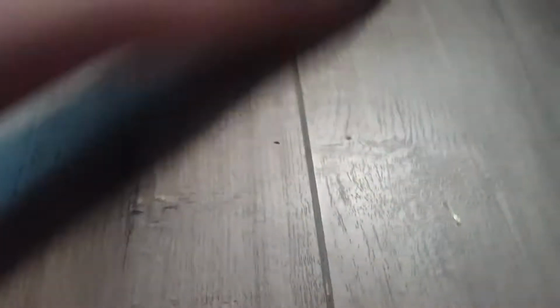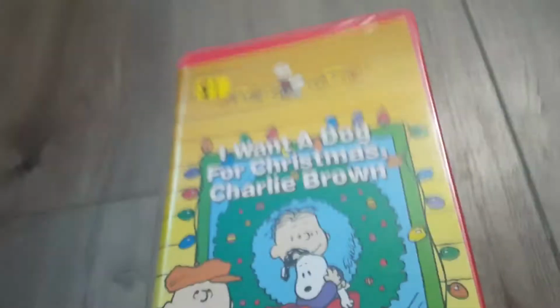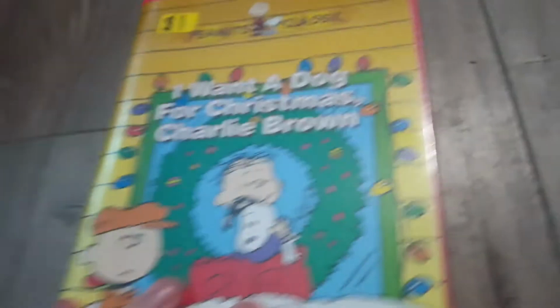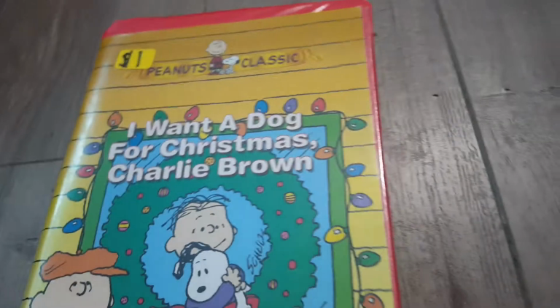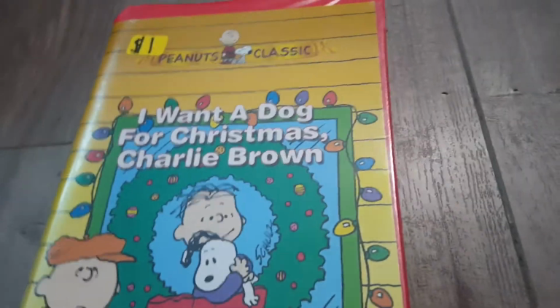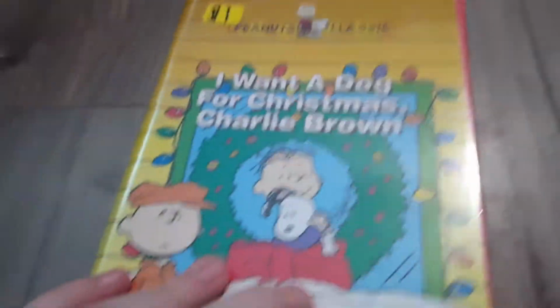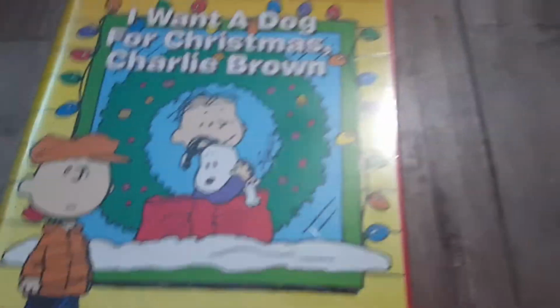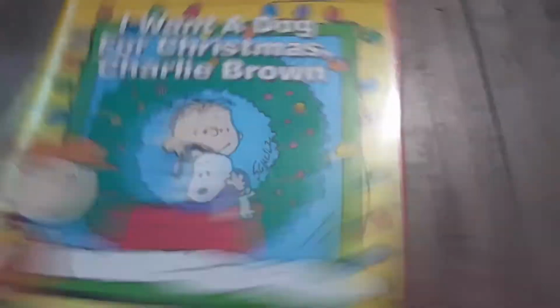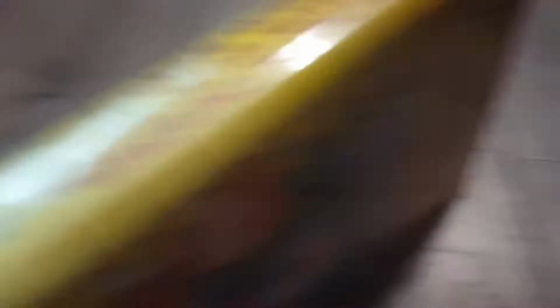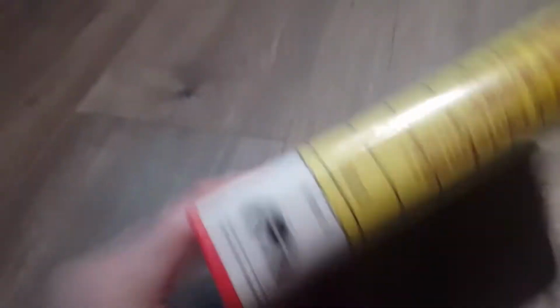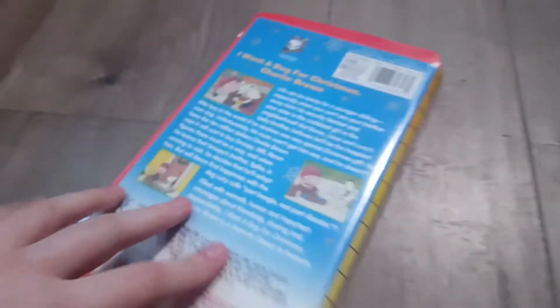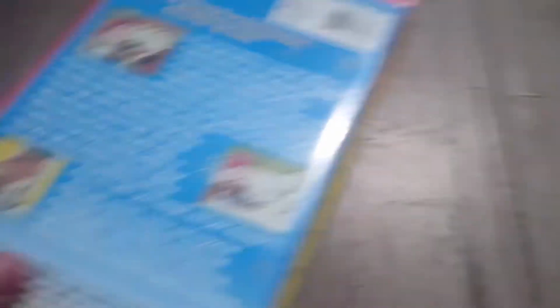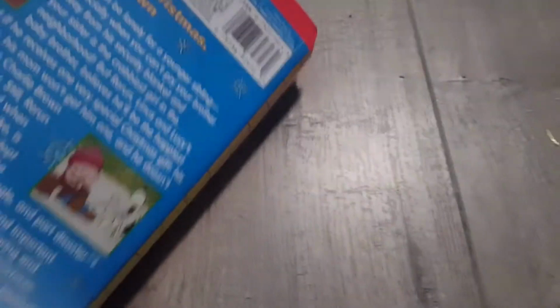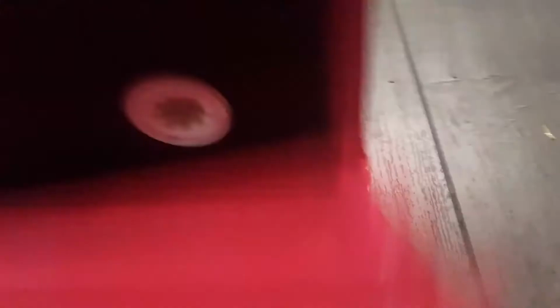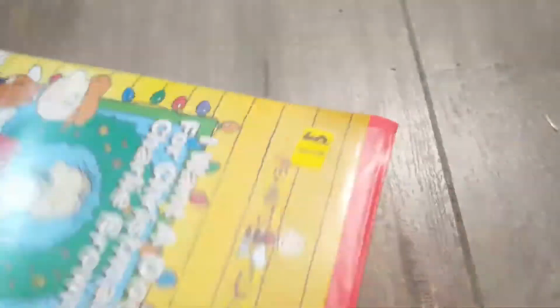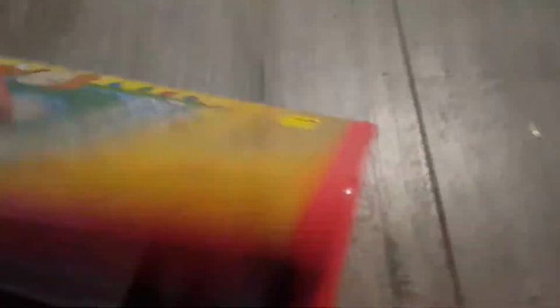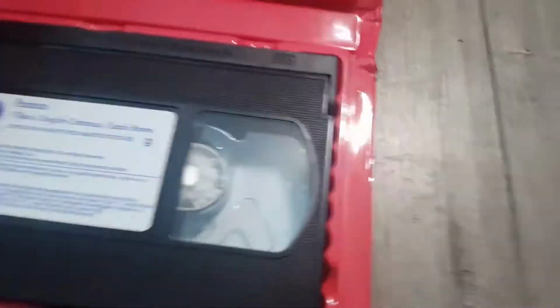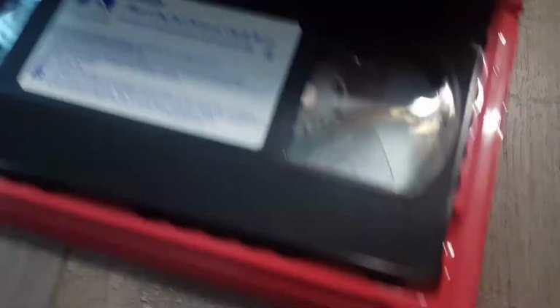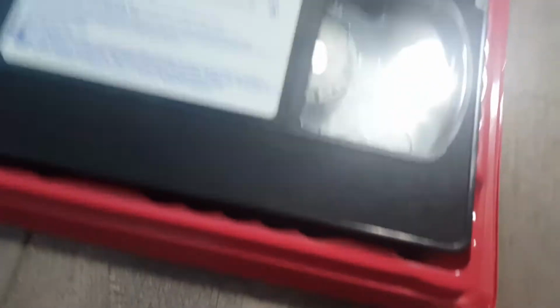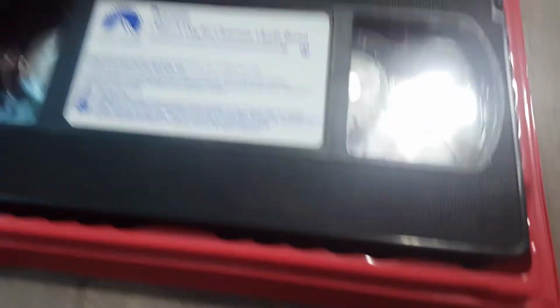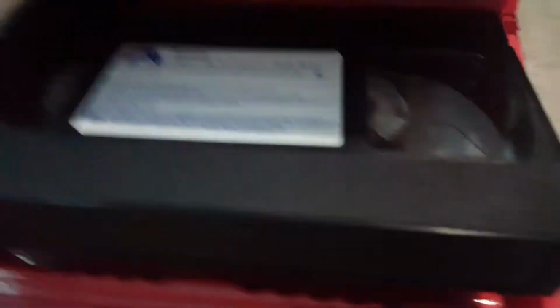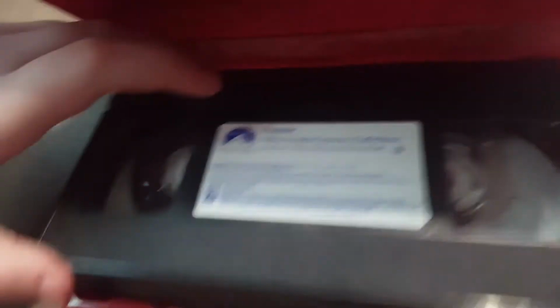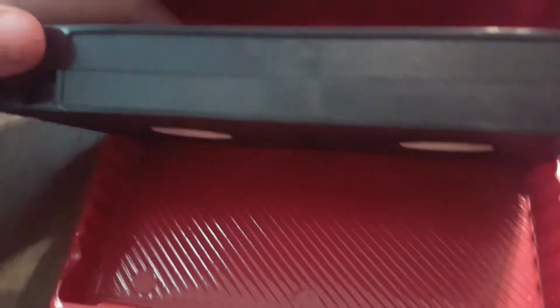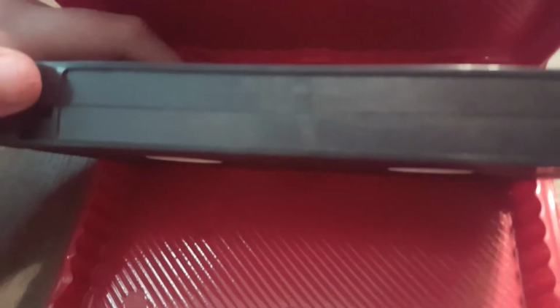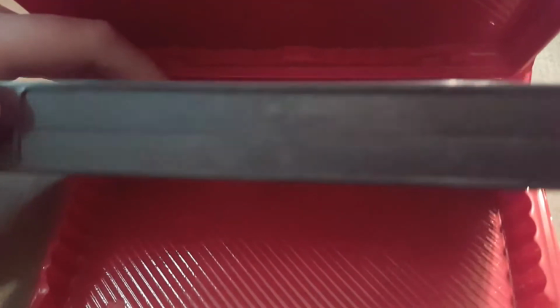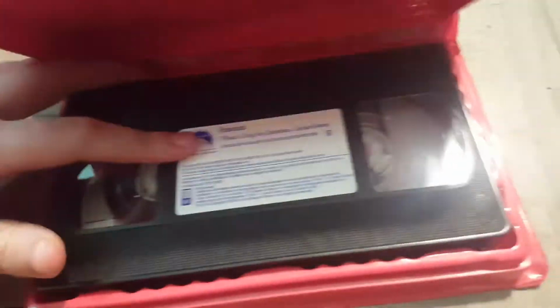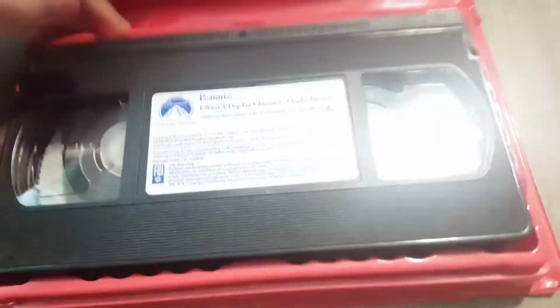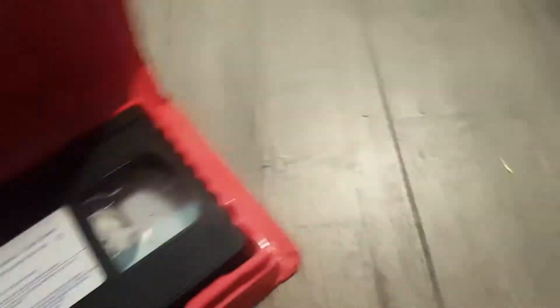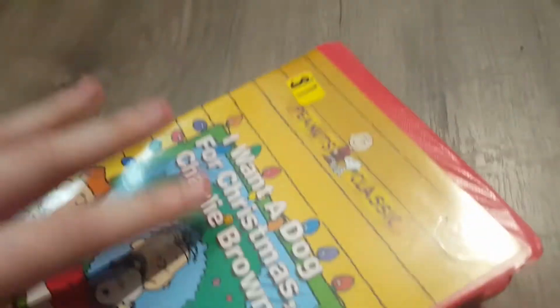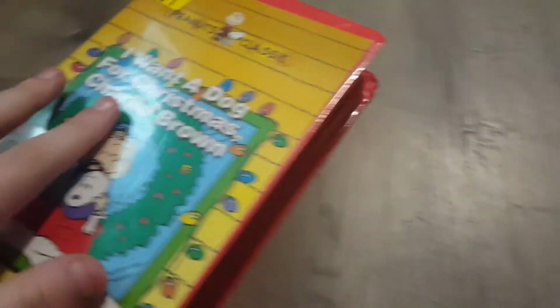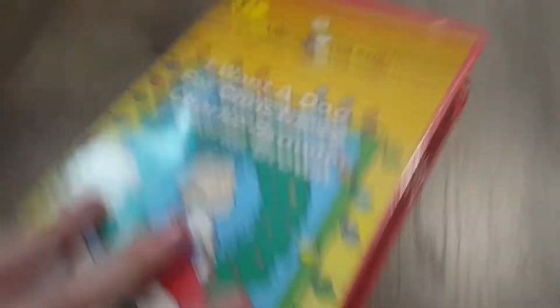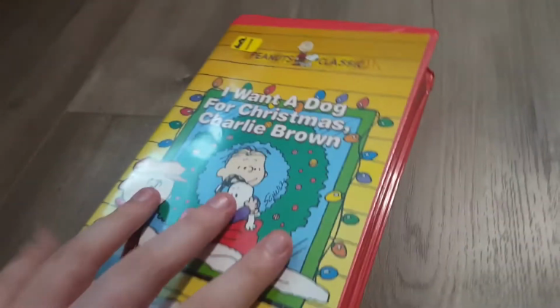And lastly, we have I Love a Dog for Christmas, Jolly Brown. Spine, in the back. And then, open it up. Here's the tape with the sticker. And there's no label on it. That's so sad. You get it? So sad.